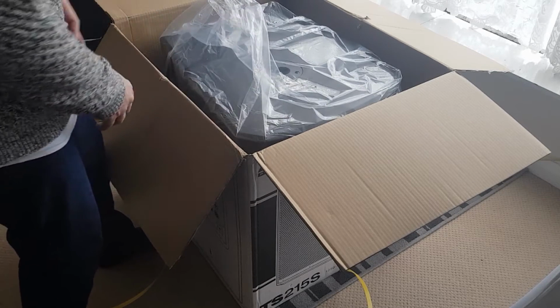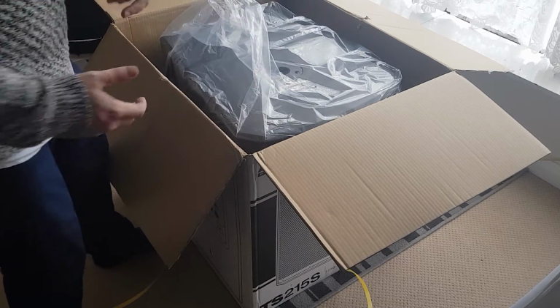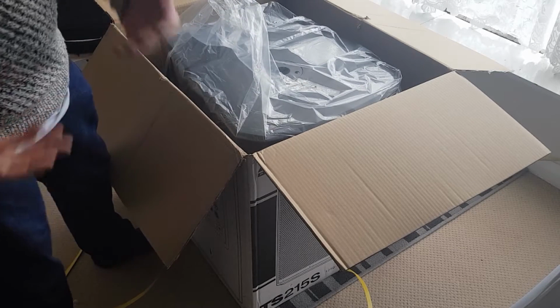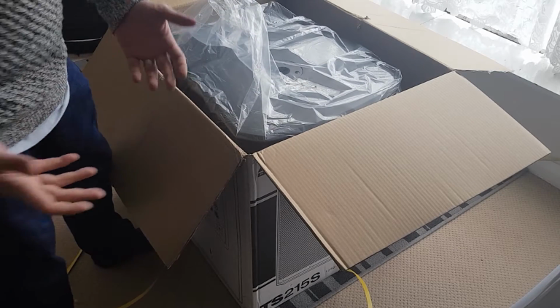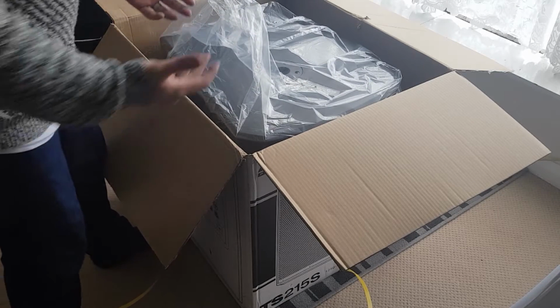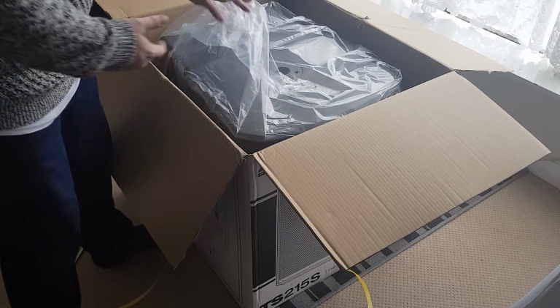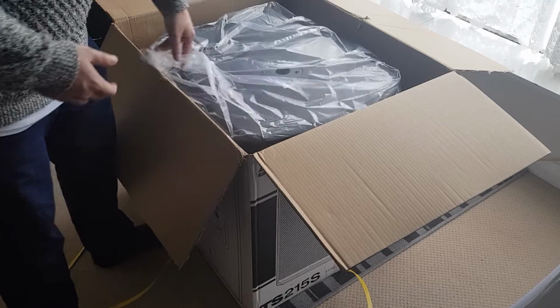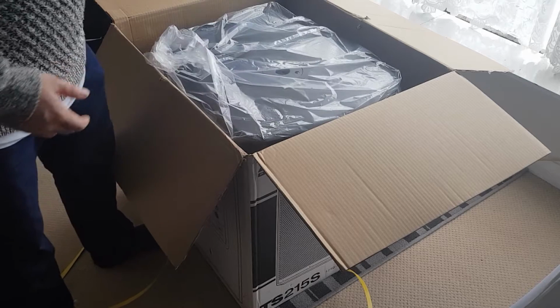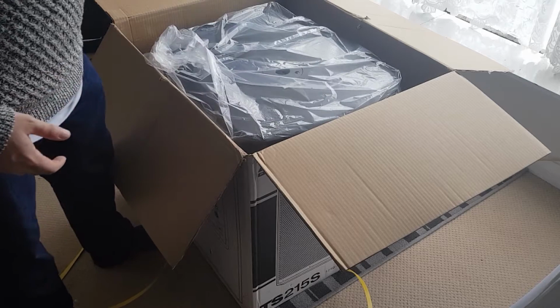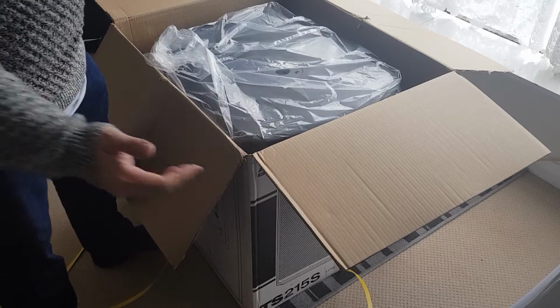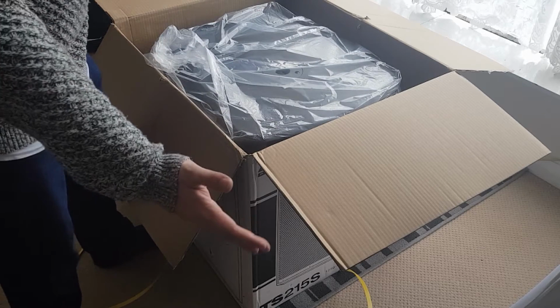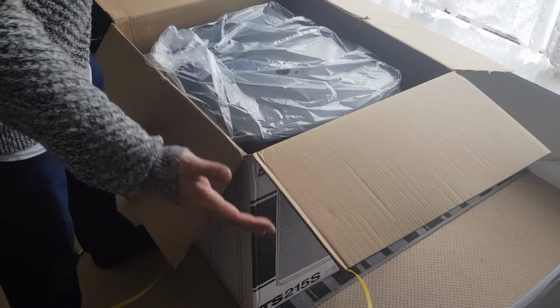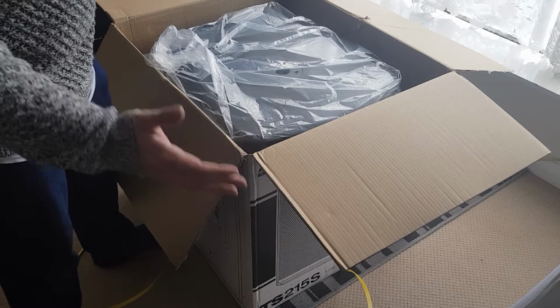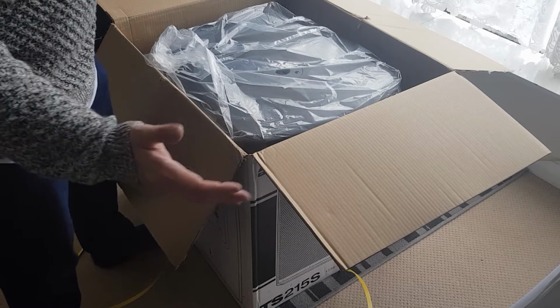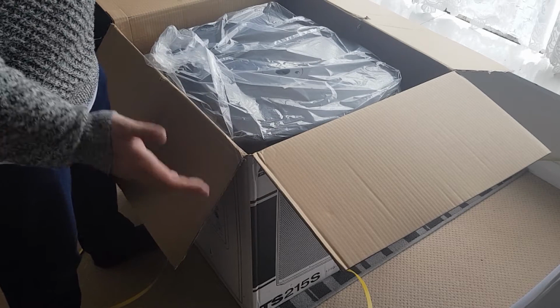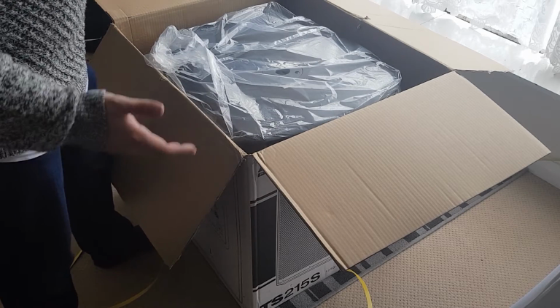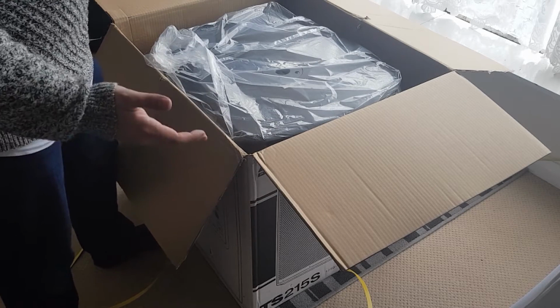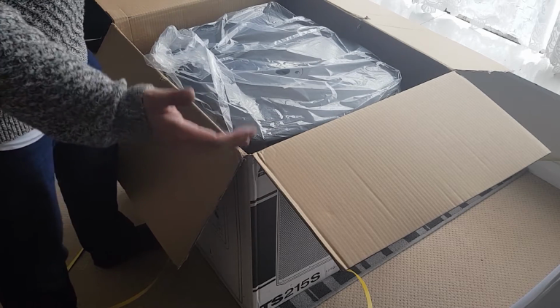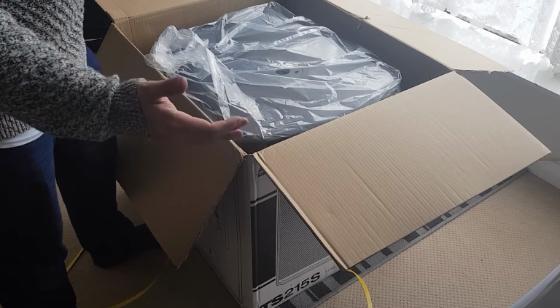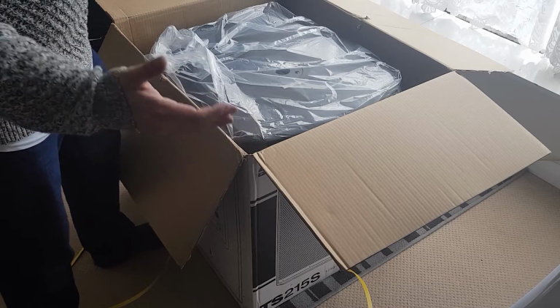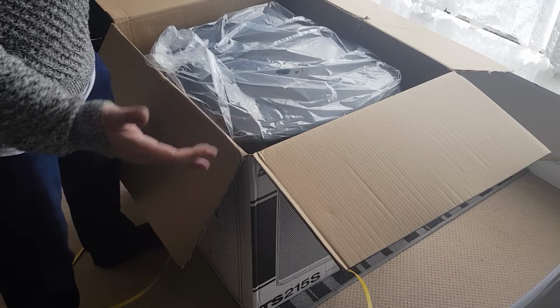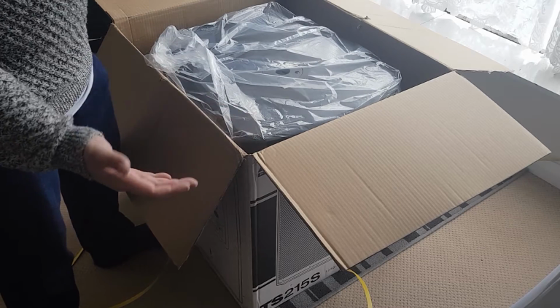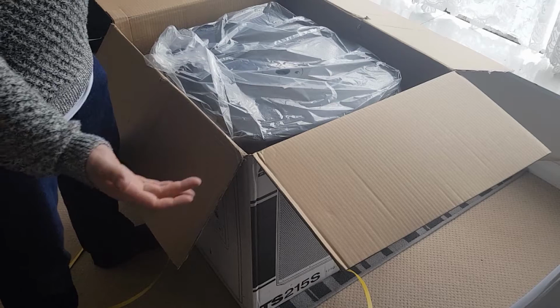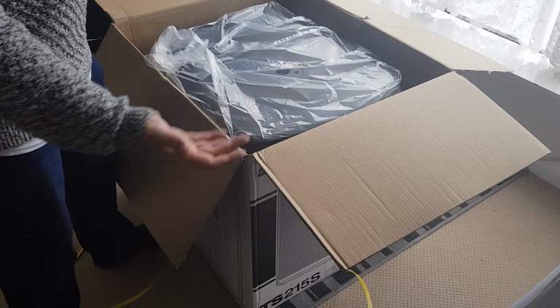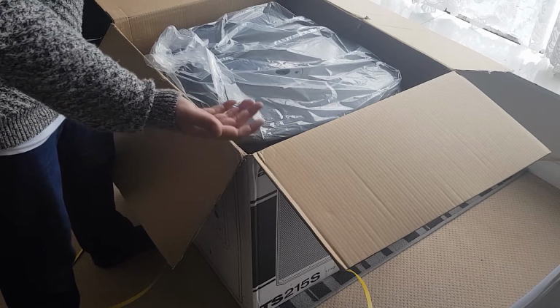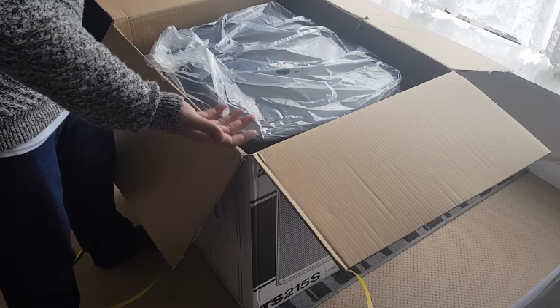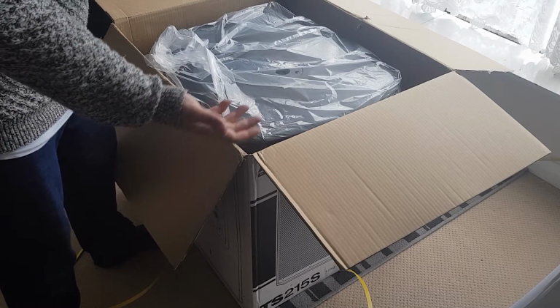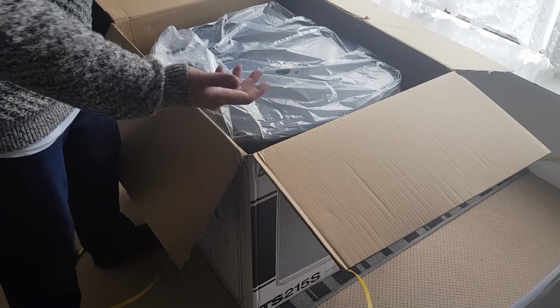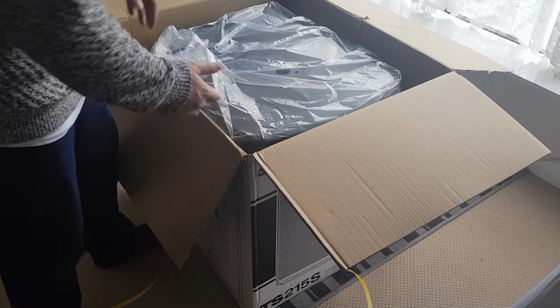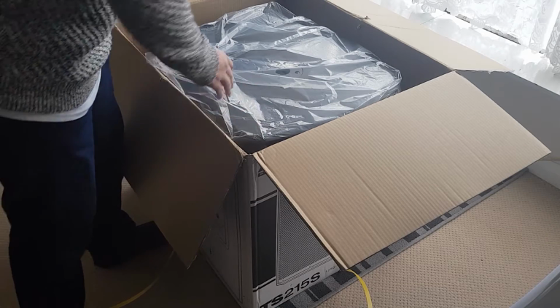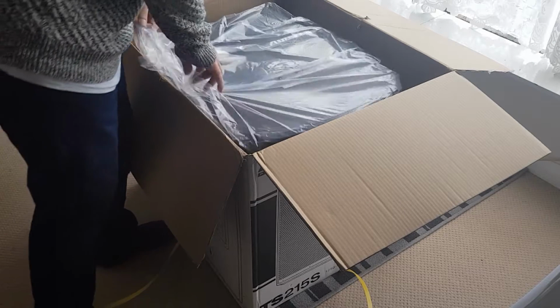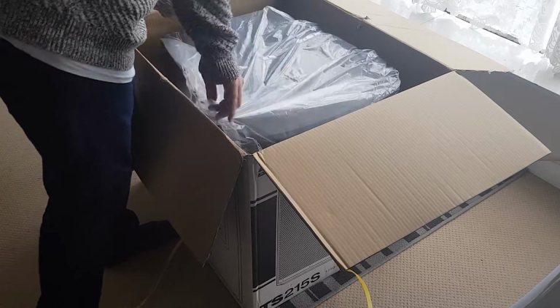When I ordered it, it said a 15-inch powered subwoofer. I thought 15 inches is about that big, not realizing that that's the size of the speaker diameter and the whole unit is a lot bigger.